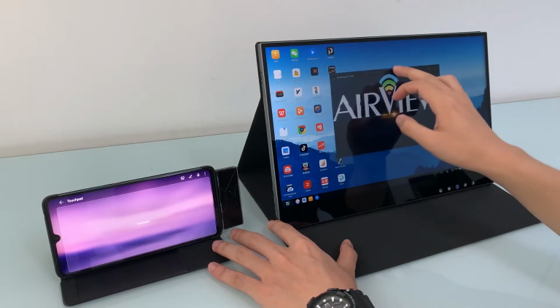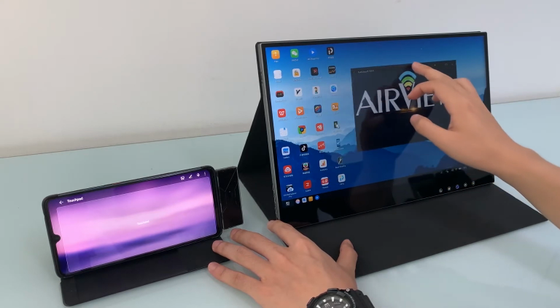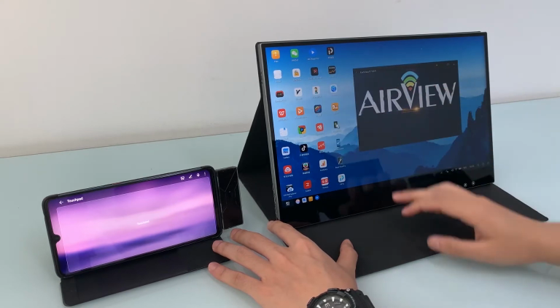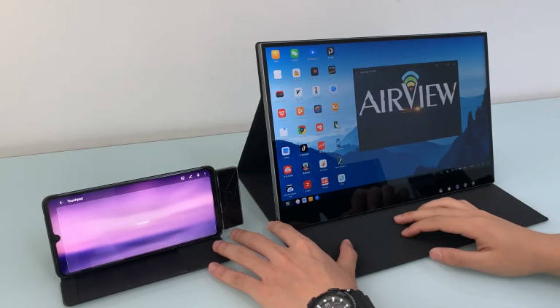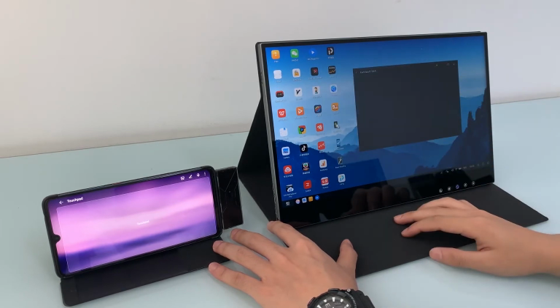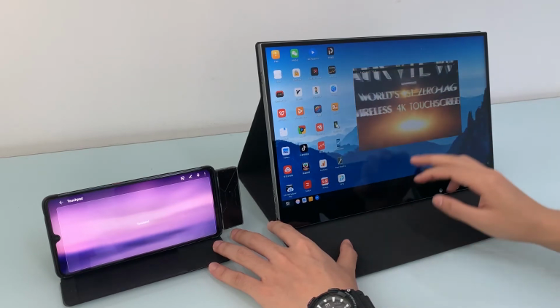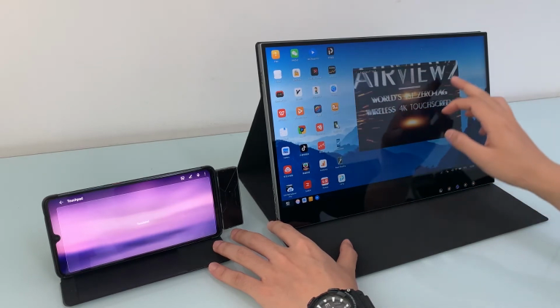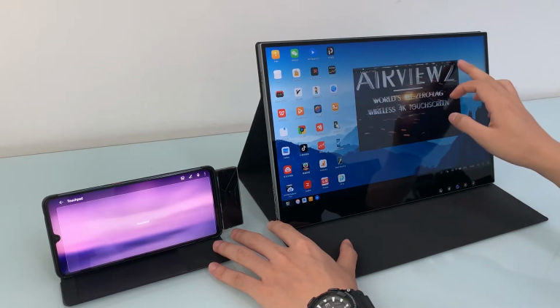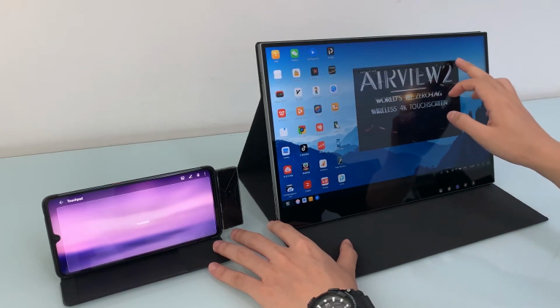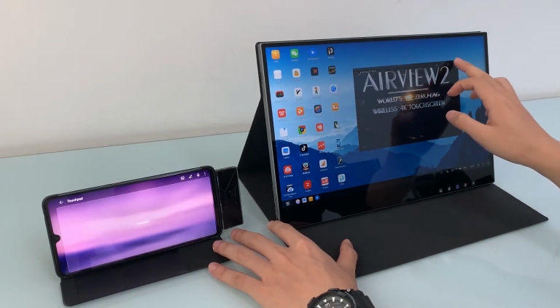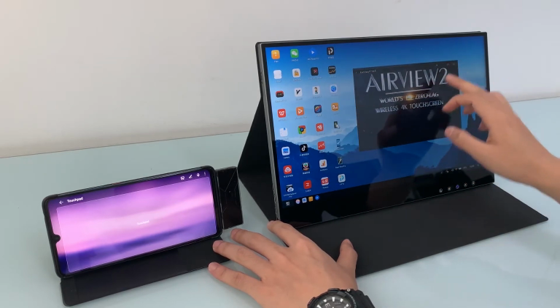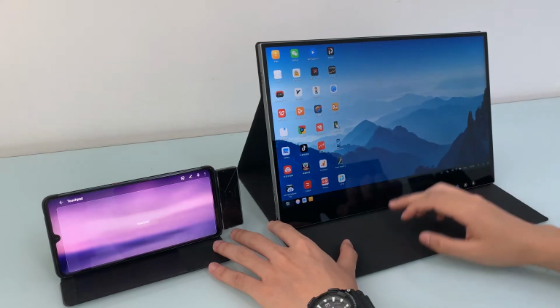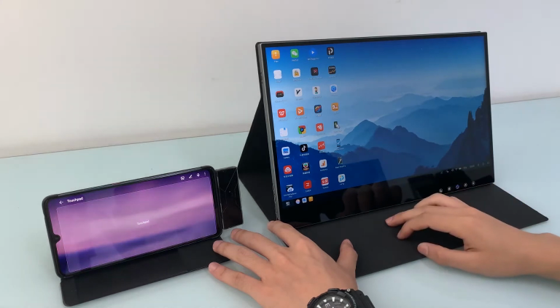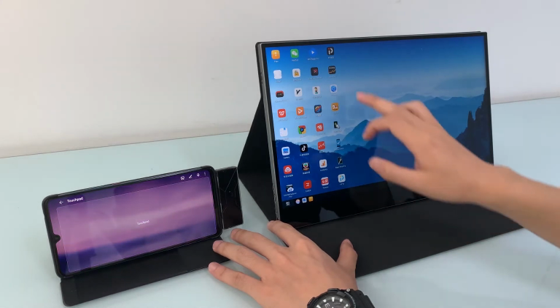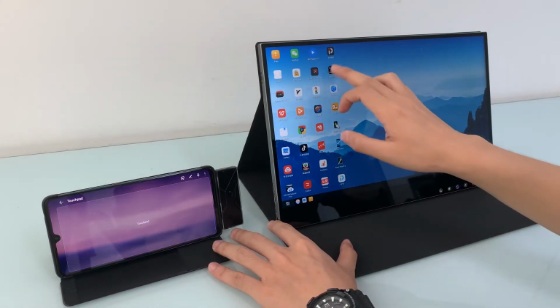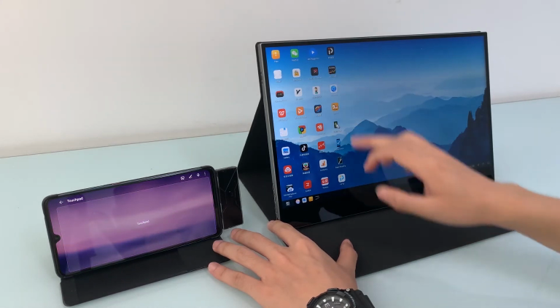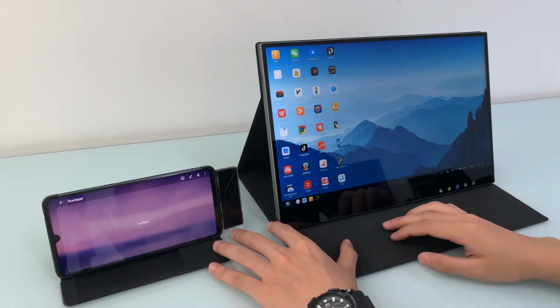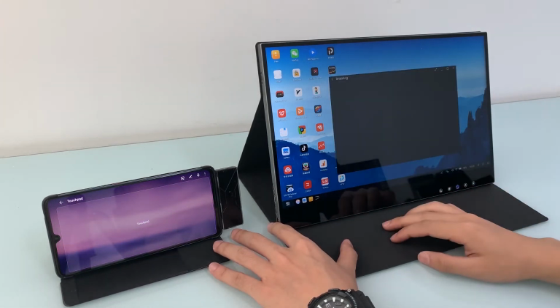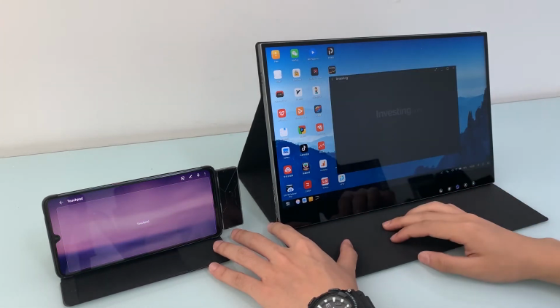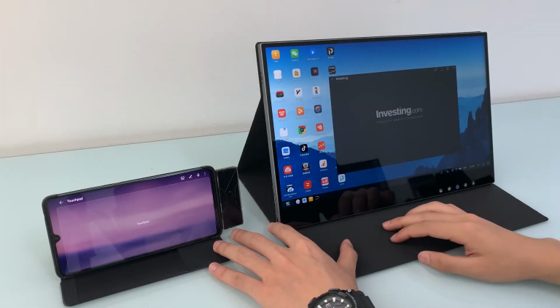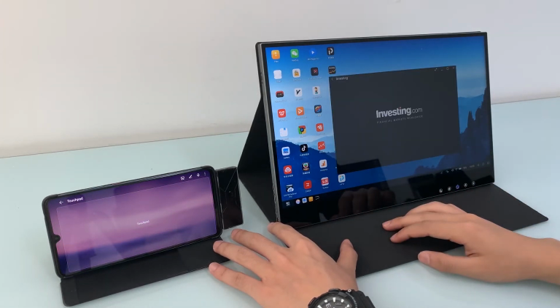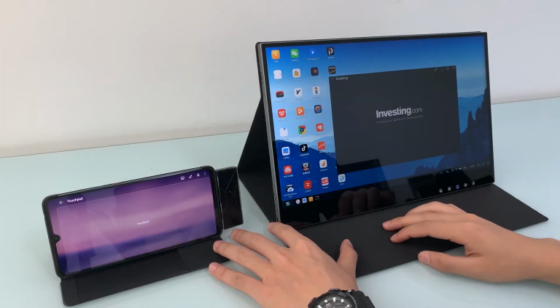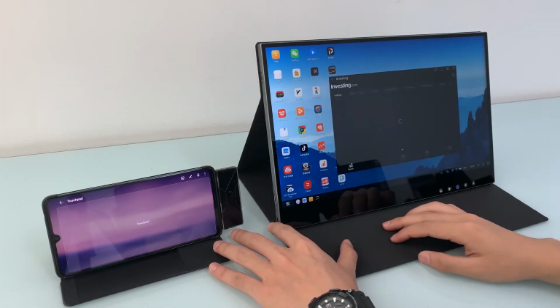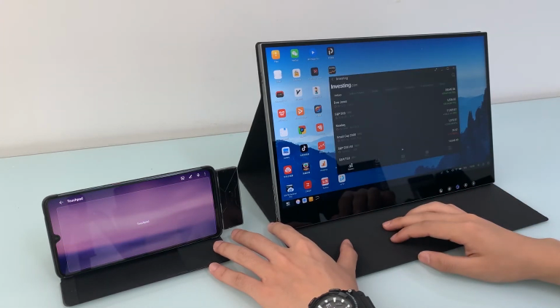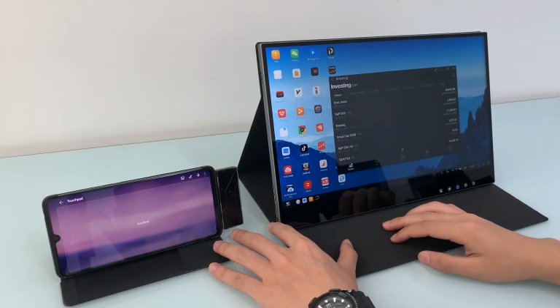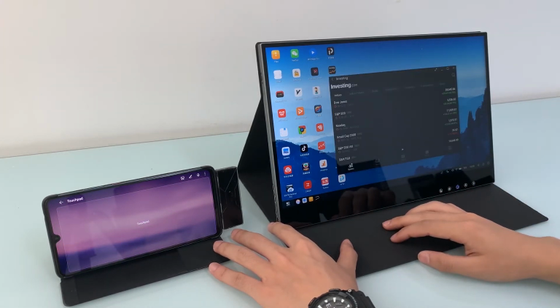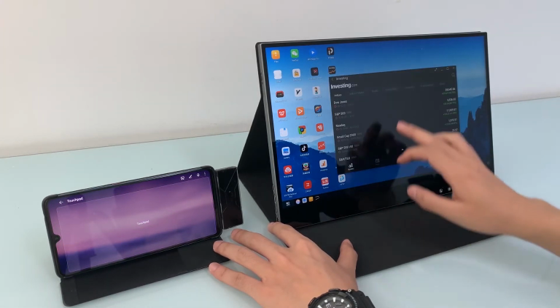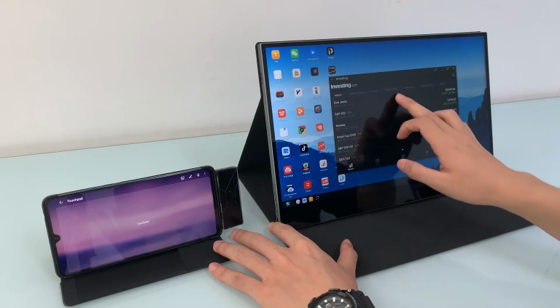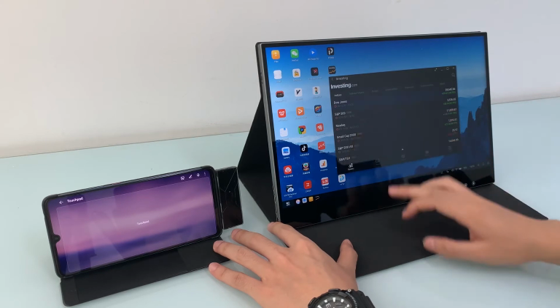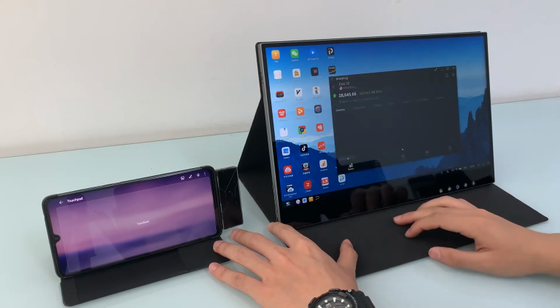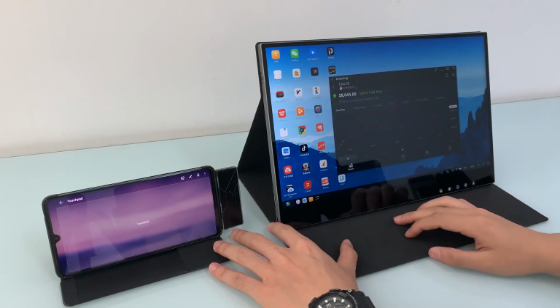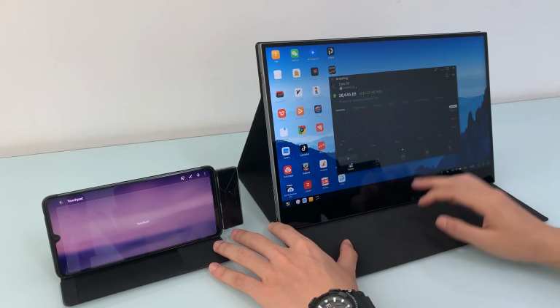Some people have questions about what's different about using a wireless mmWave transmitter compared with previous Miracast wireless screen display. Let me briefly explain a bit of detail on that.